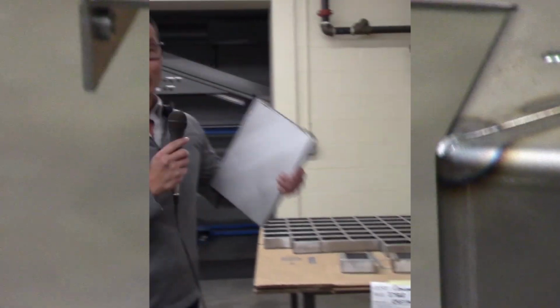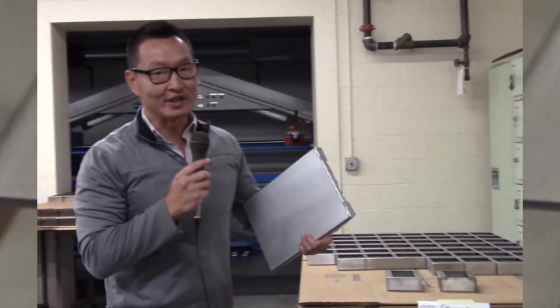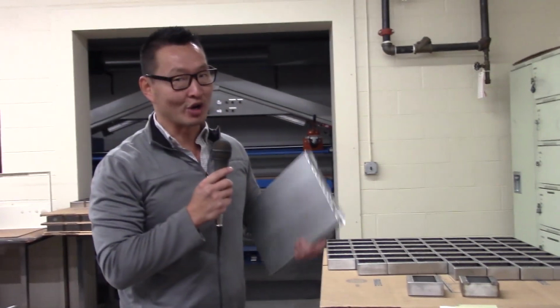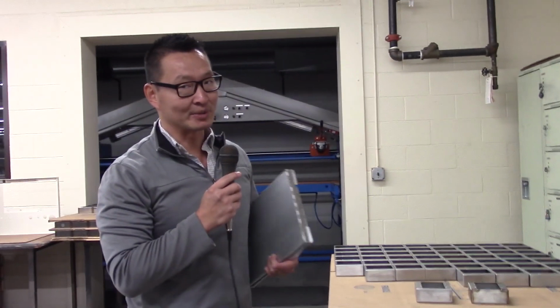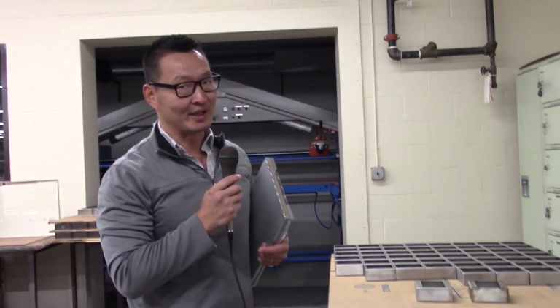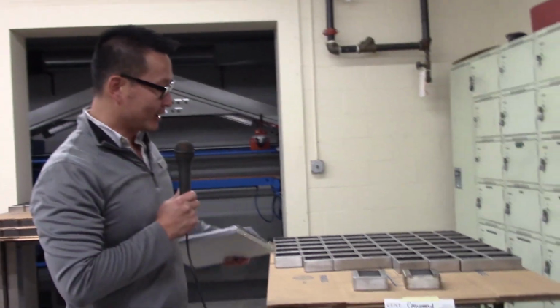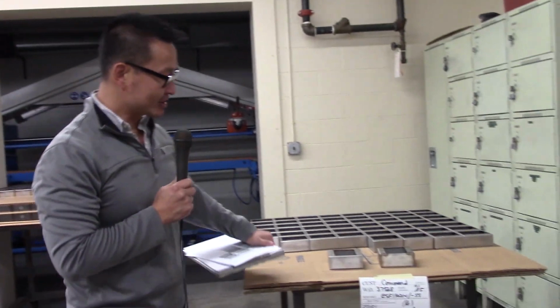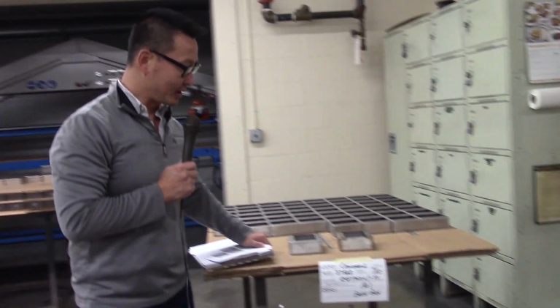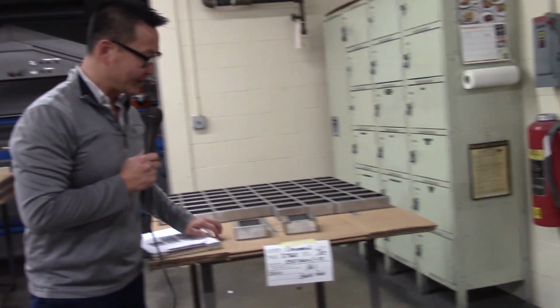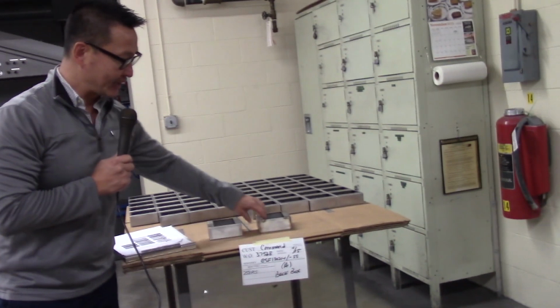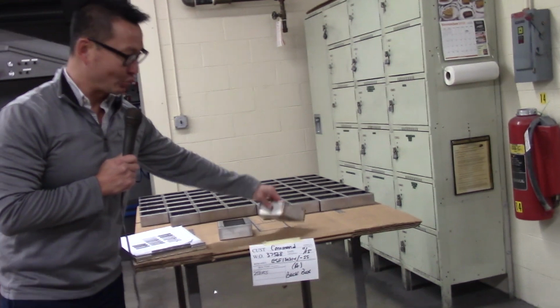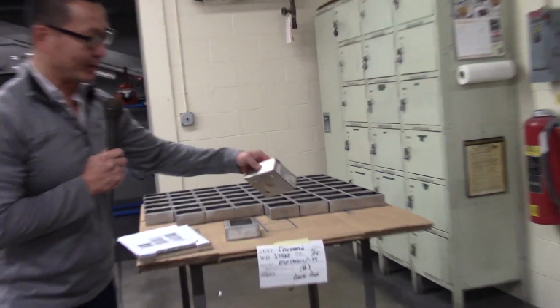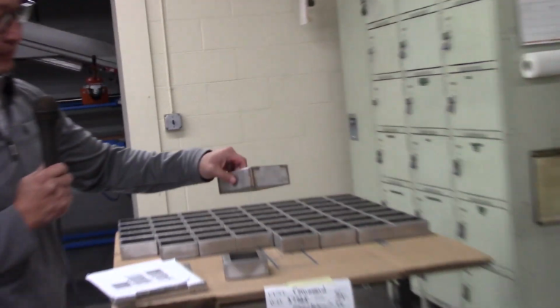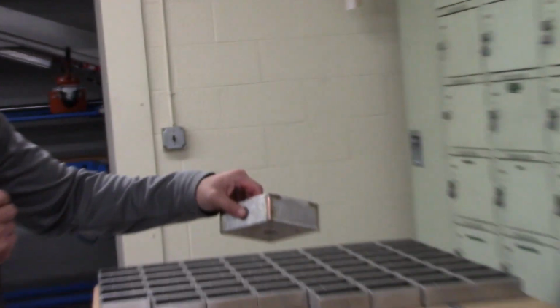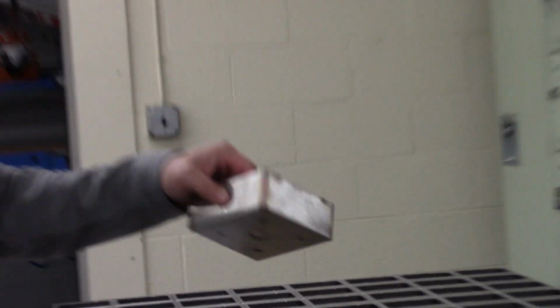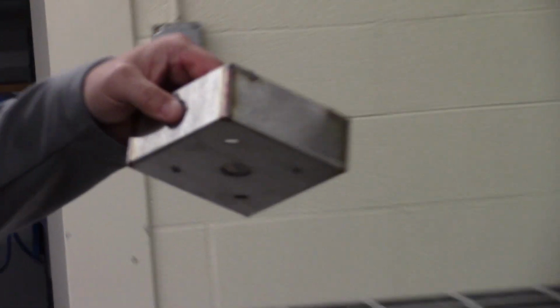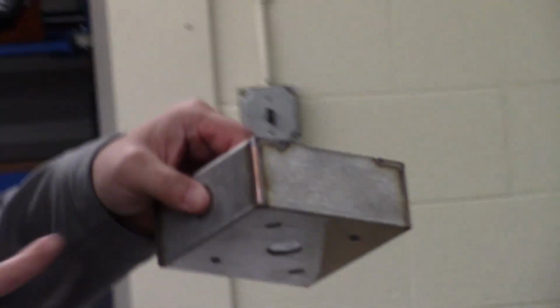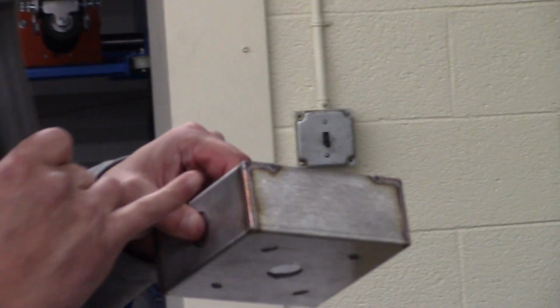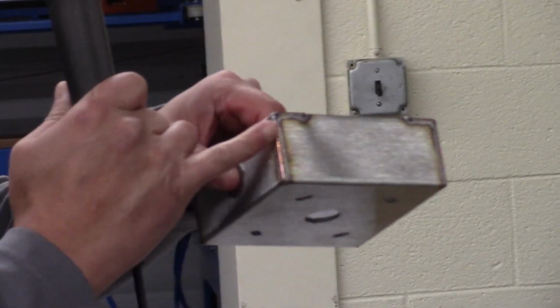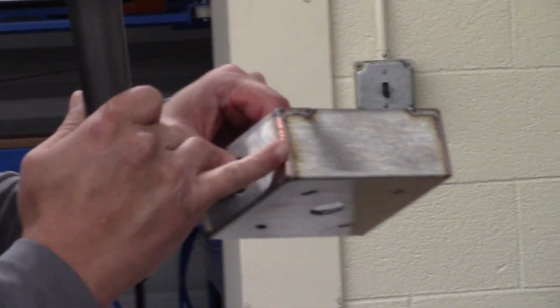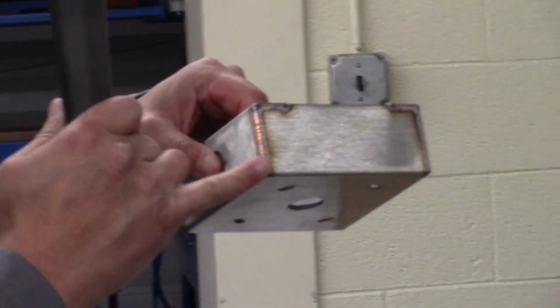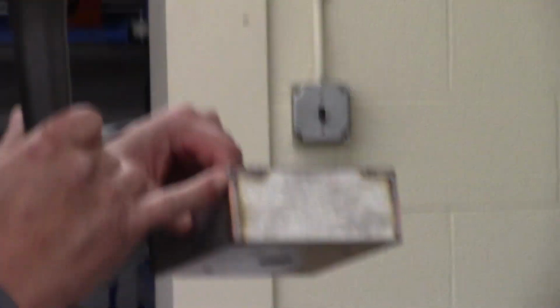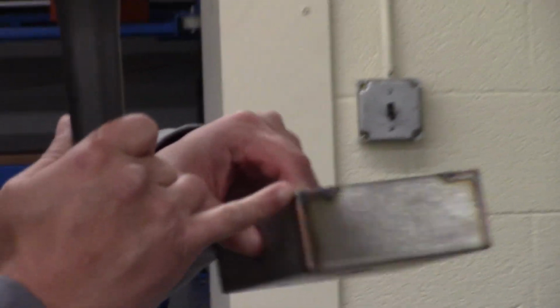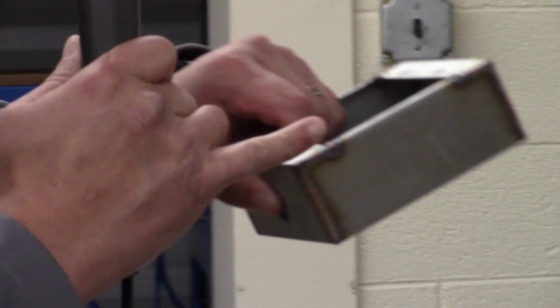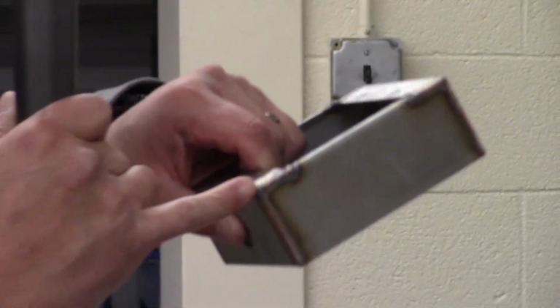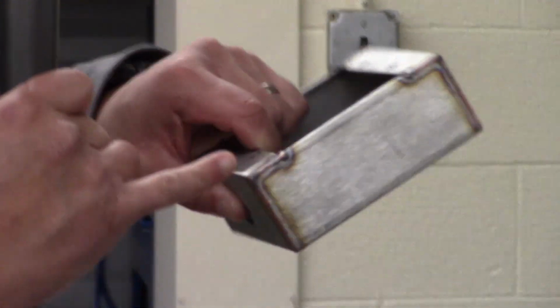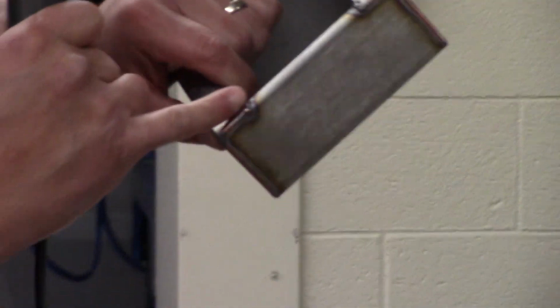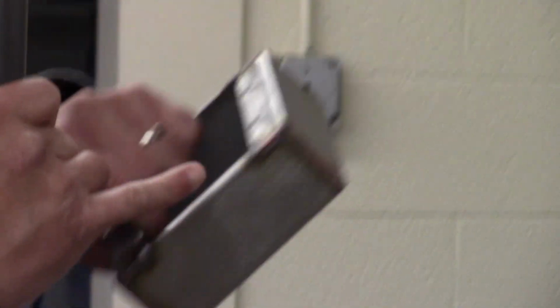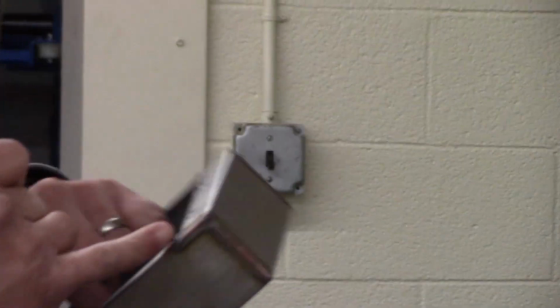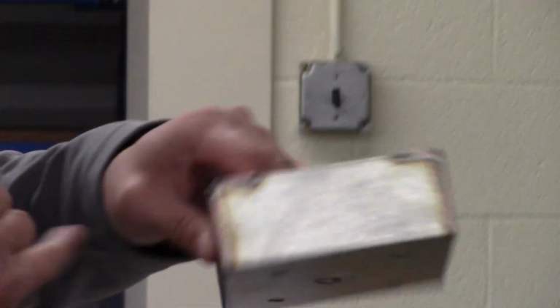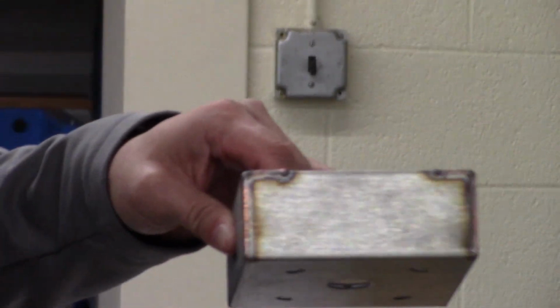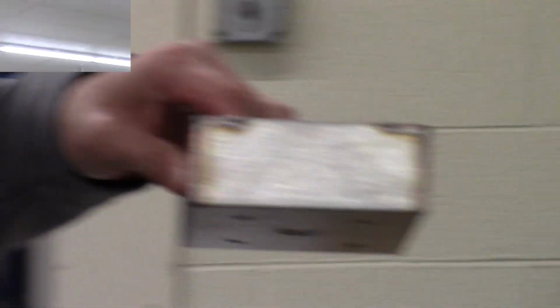We are in the grinding department. Here is a part that came through welding. The edges are really rough, and everywhere they weld it, it needs to be smoothed out.